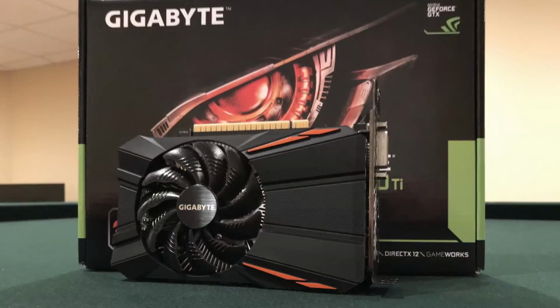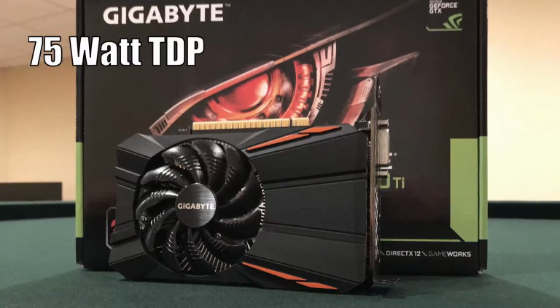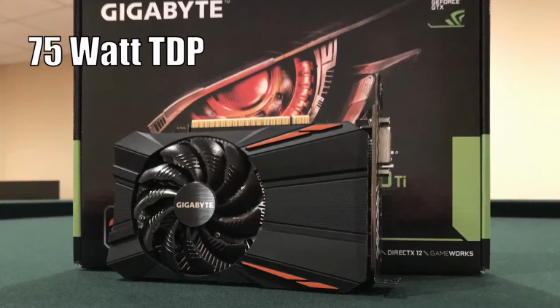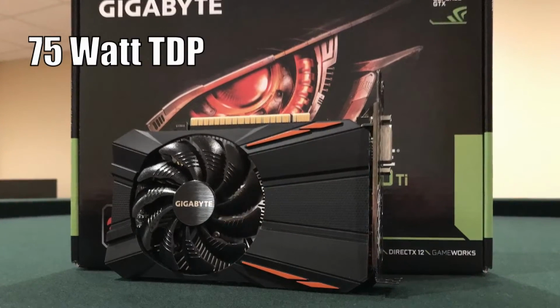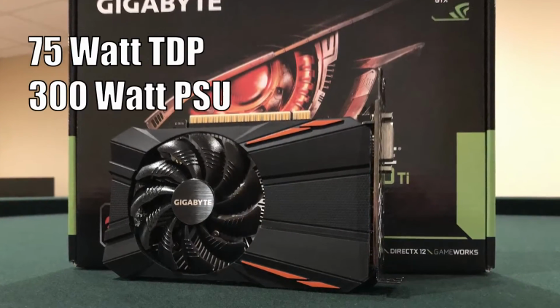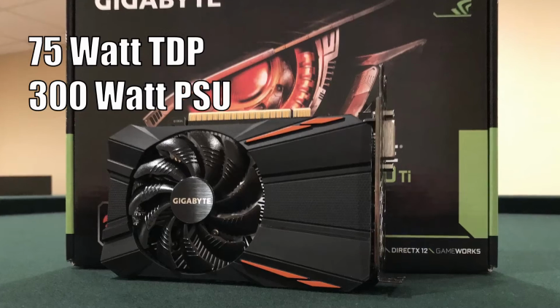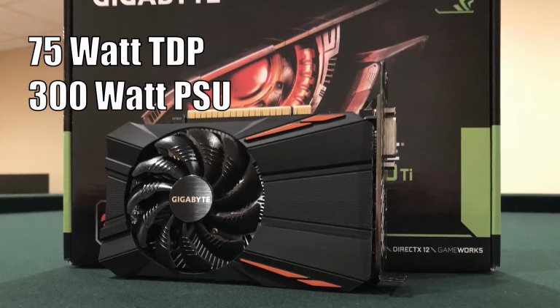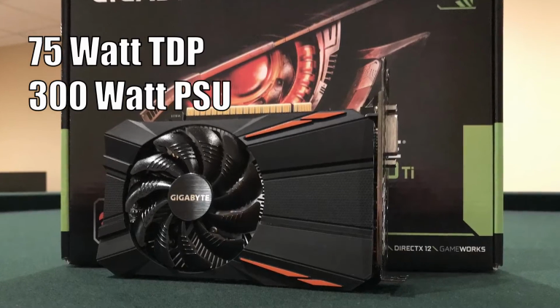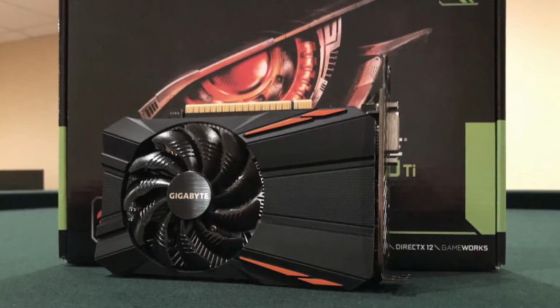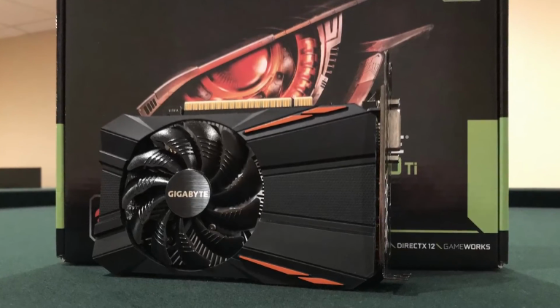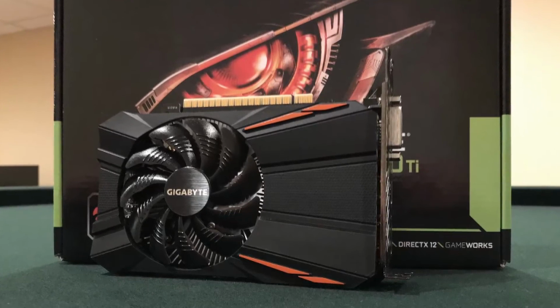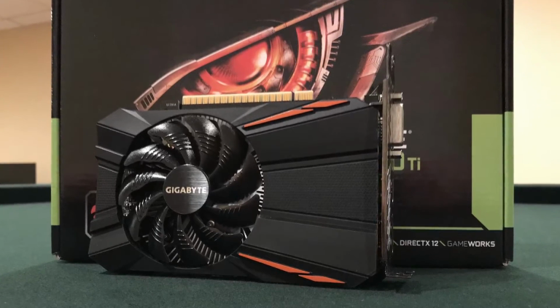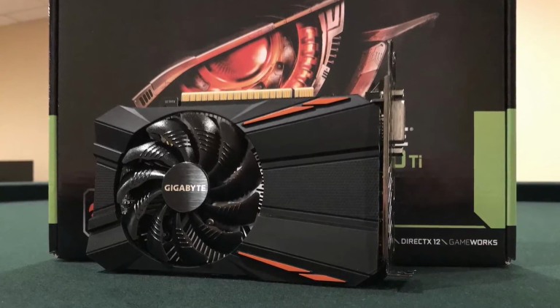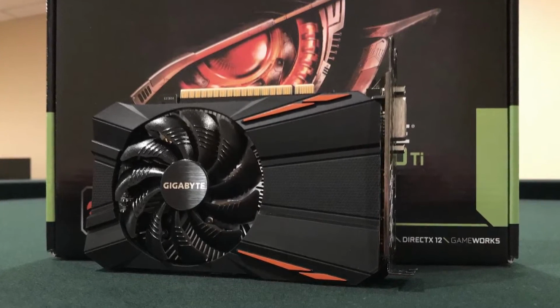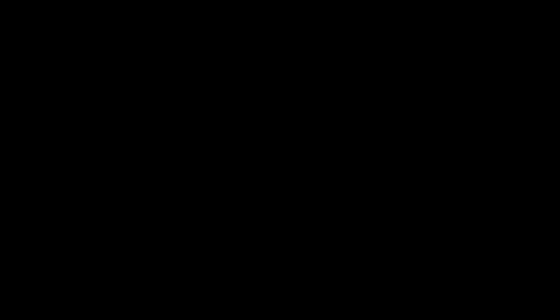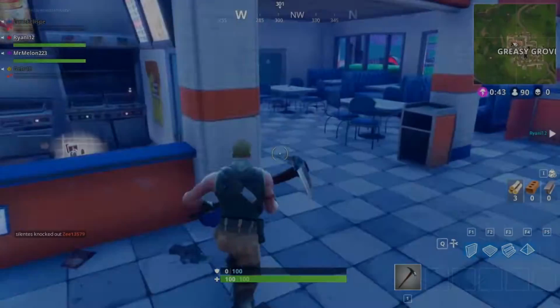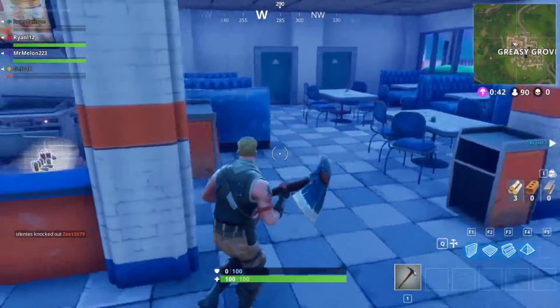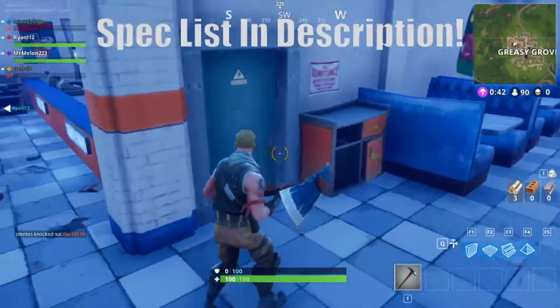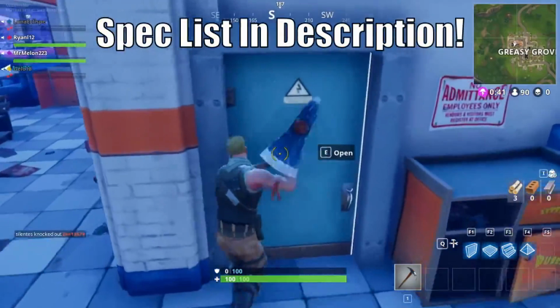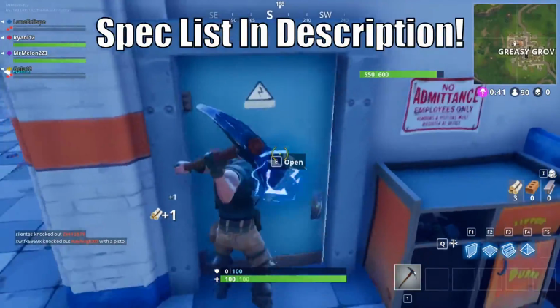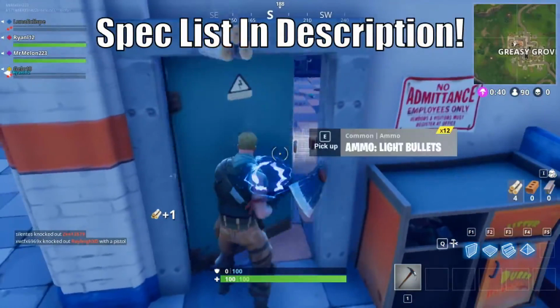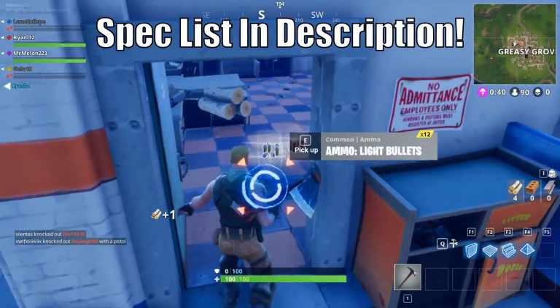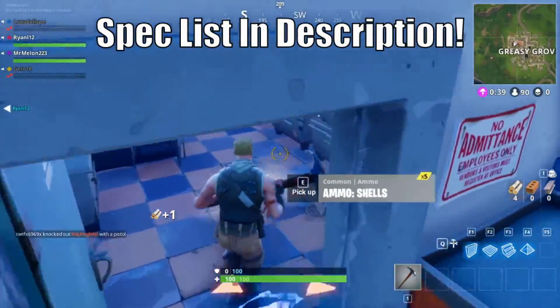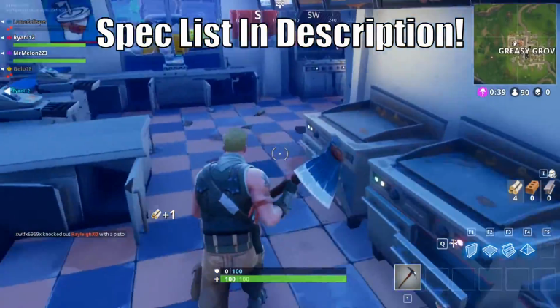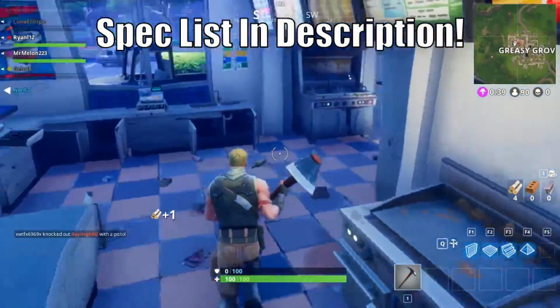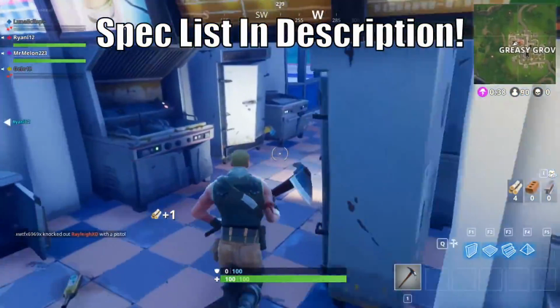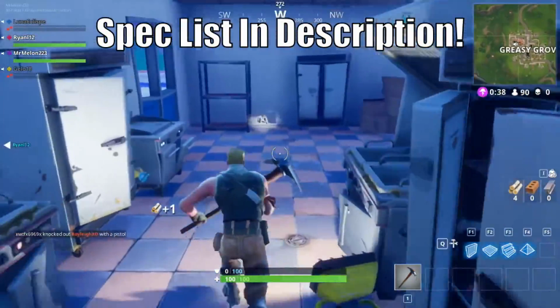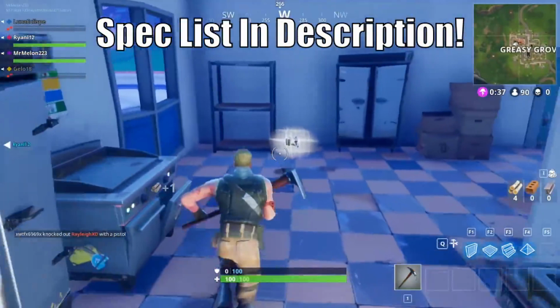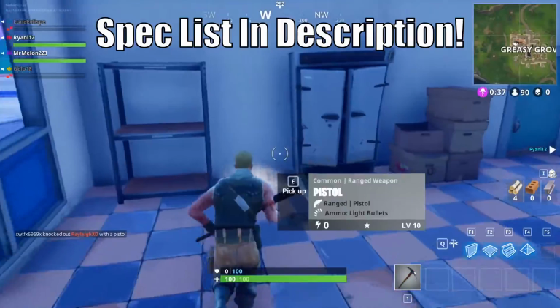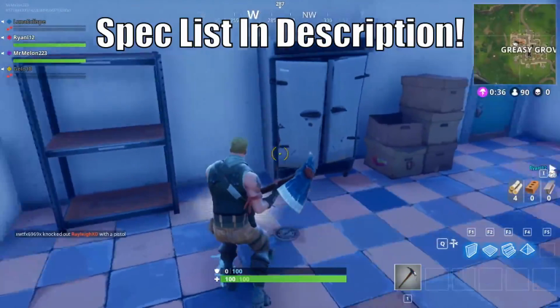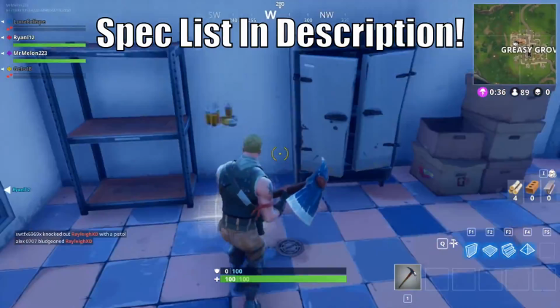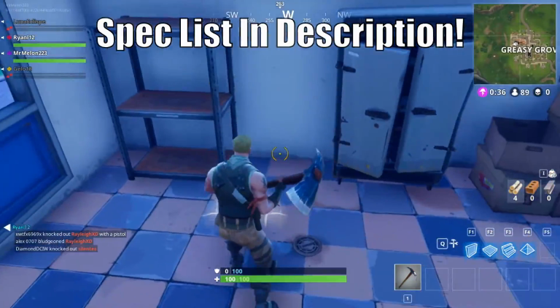The card draws 75 watts of power and needs a 300 watt power supply. As for game performance, the PC I use today is the same build from my $380 PC series. It's not the most powerful PC, but it represents a pretty common budget hardware combination.